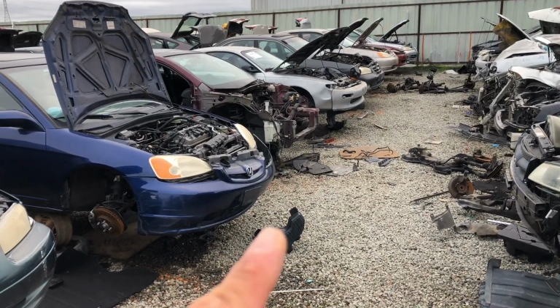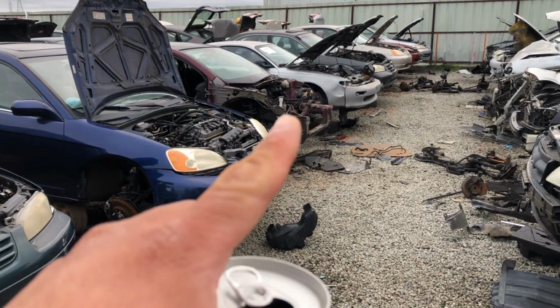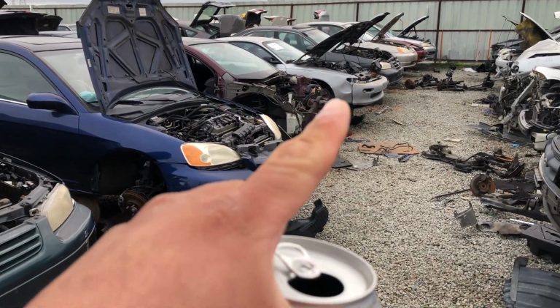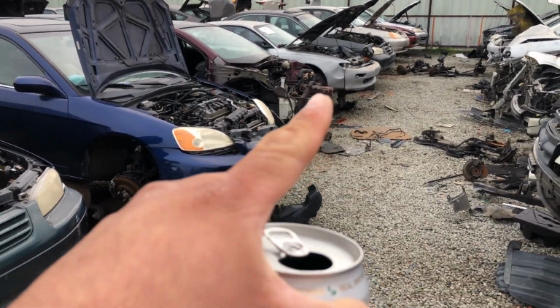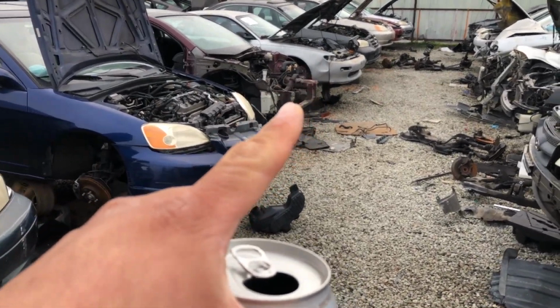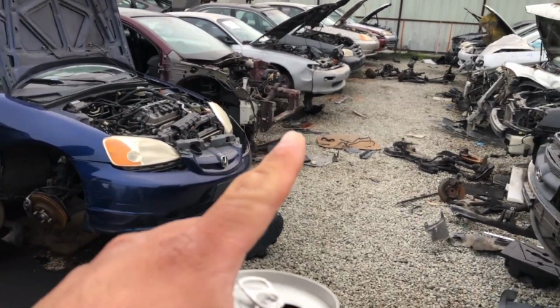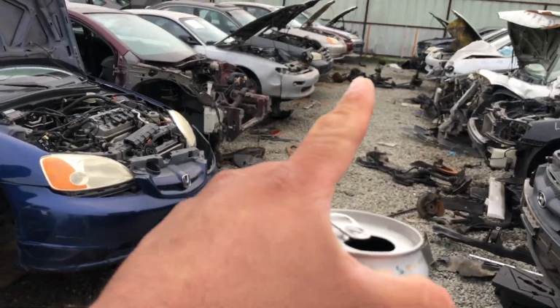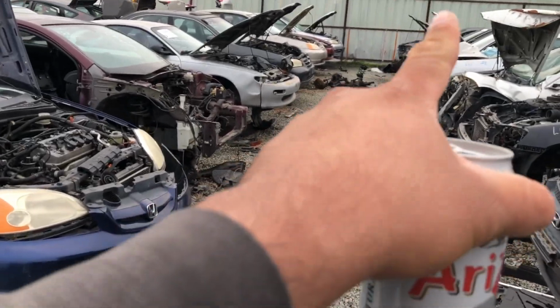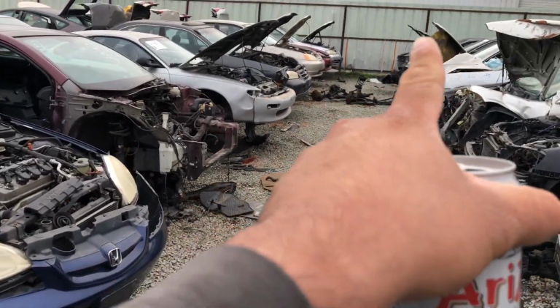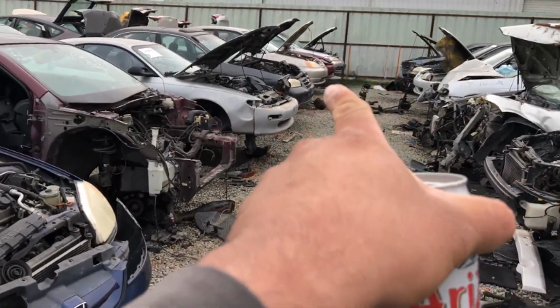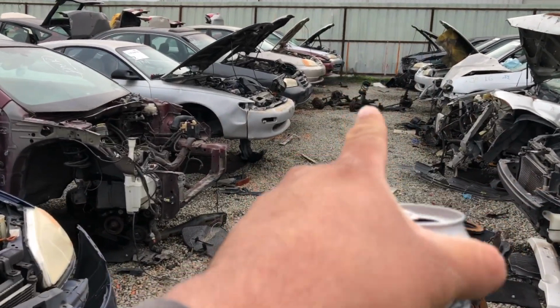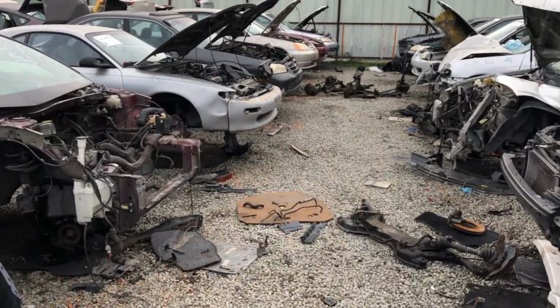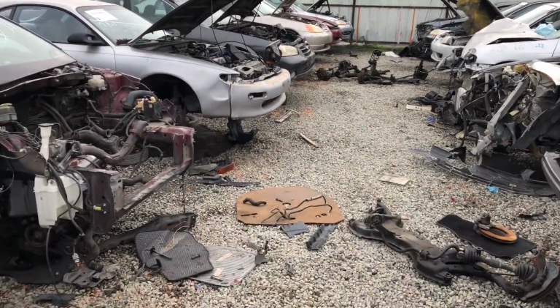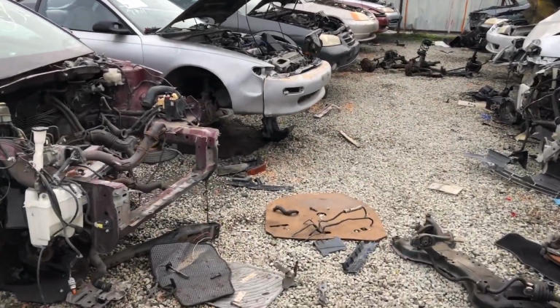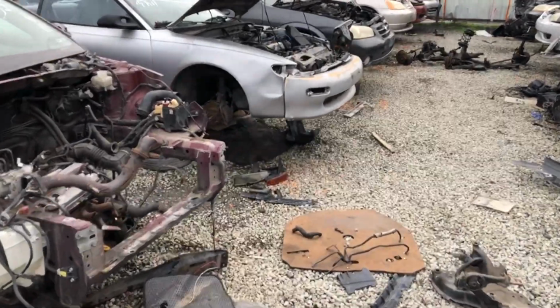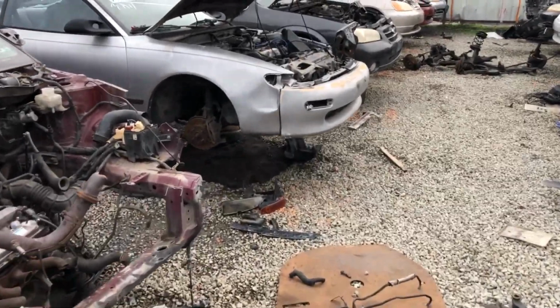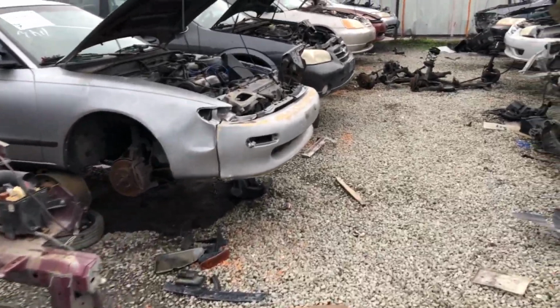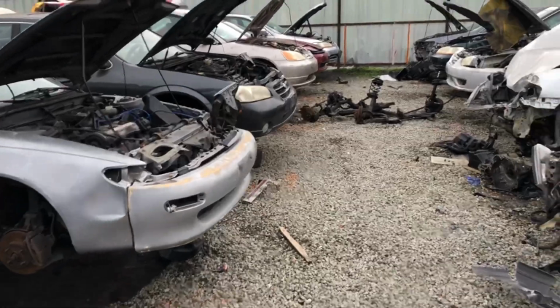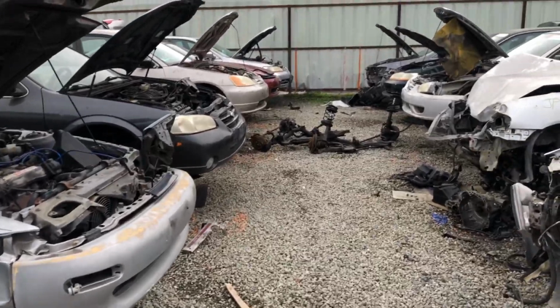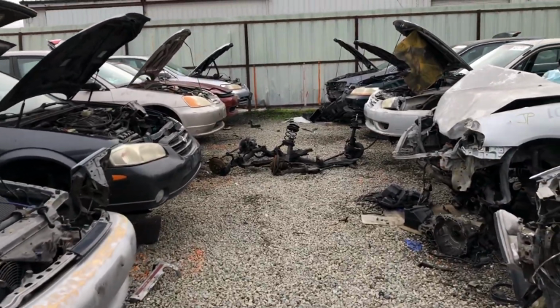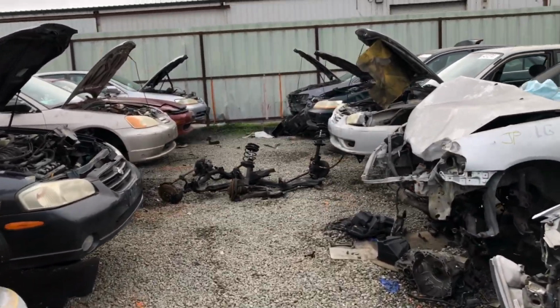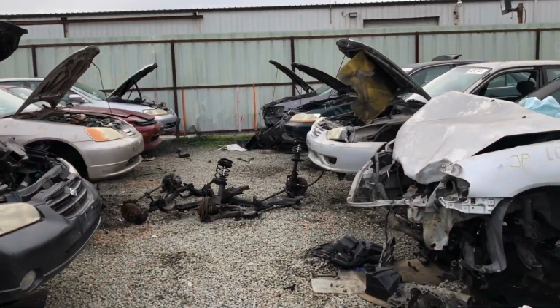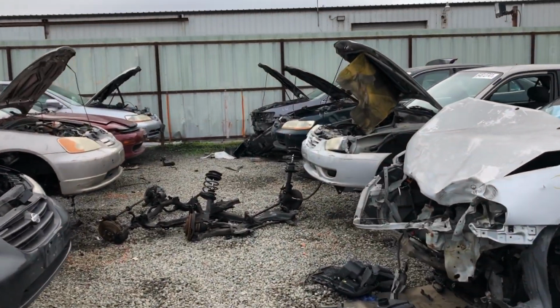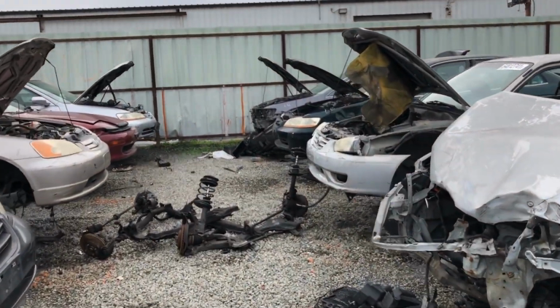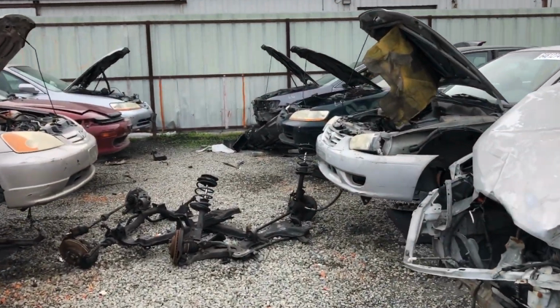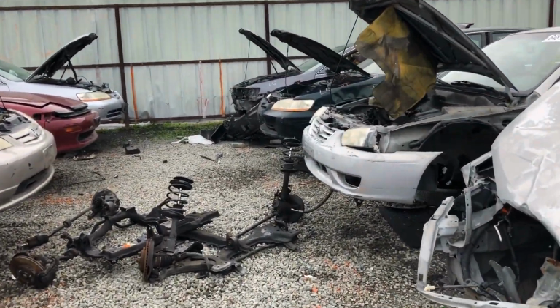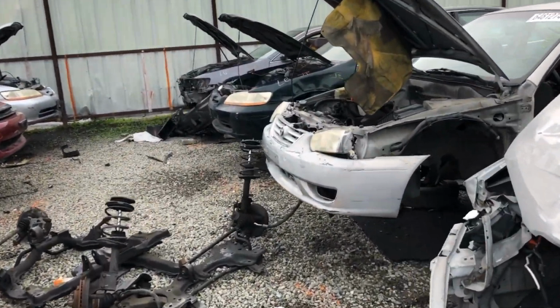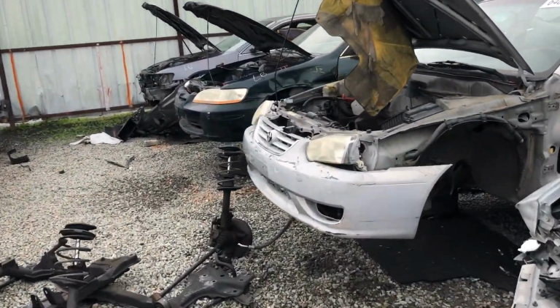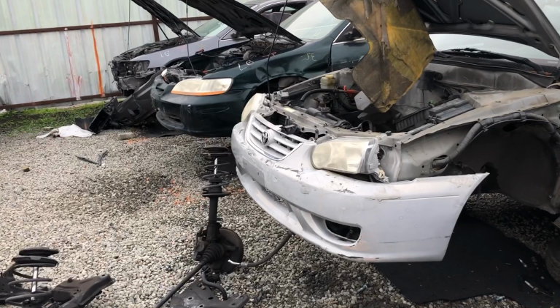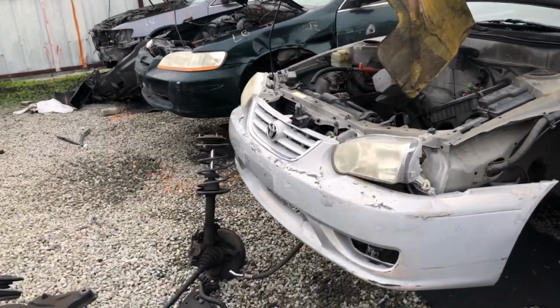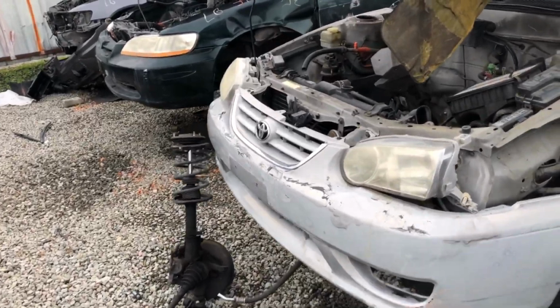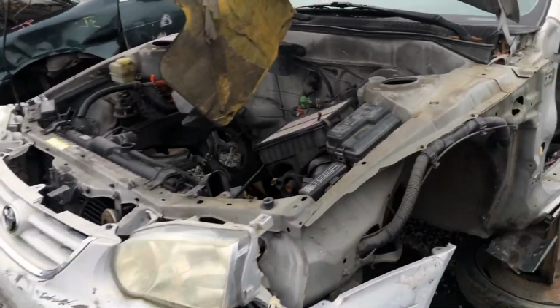Looks like we got one or two fifth gens over here. Oh, is this another Corolla? Look at that — Corolla S.